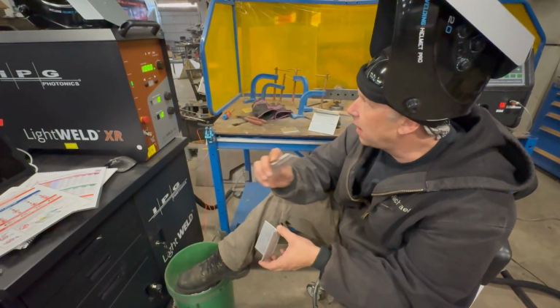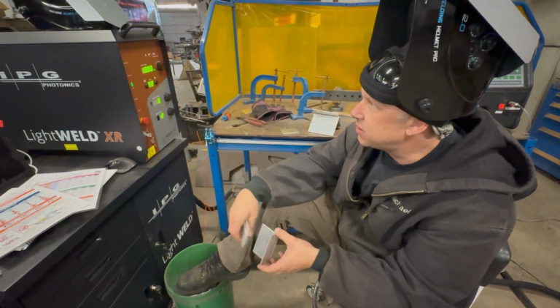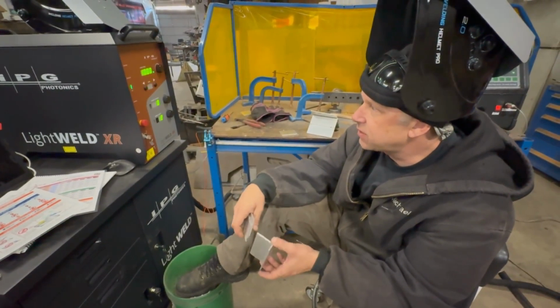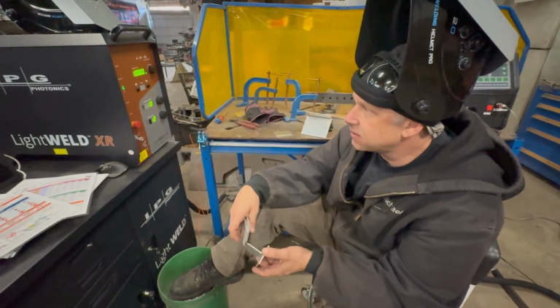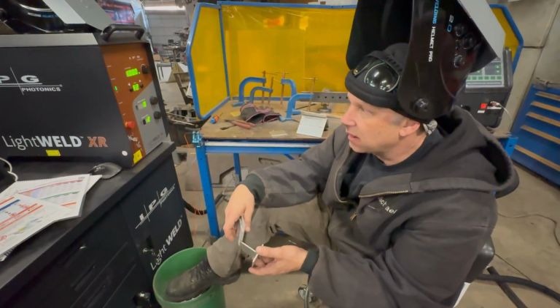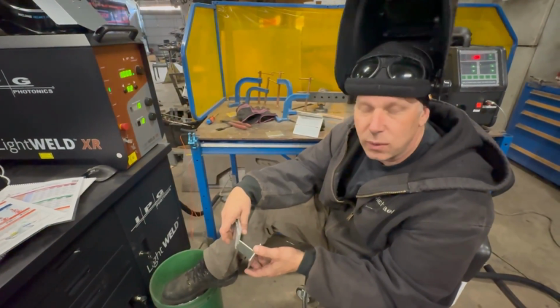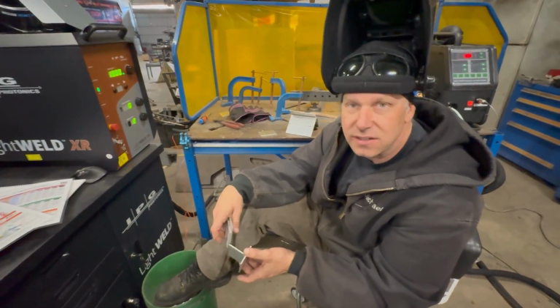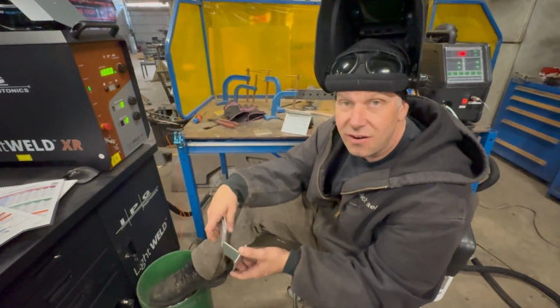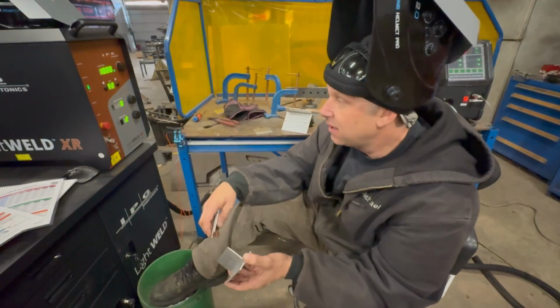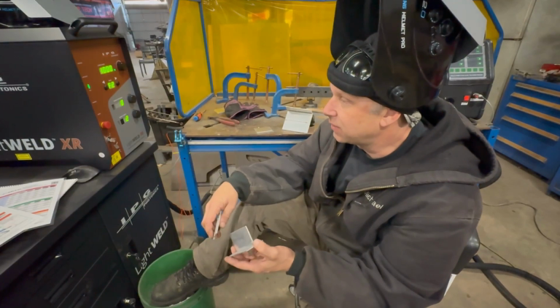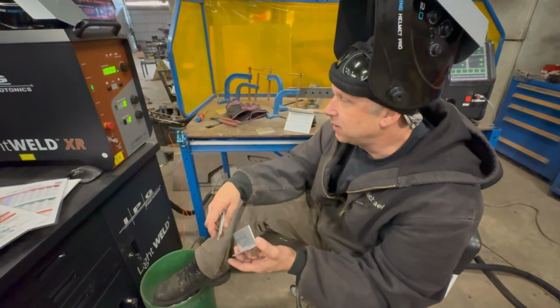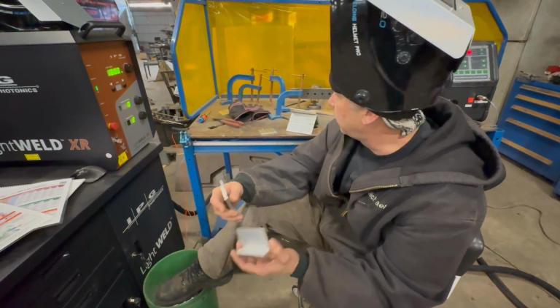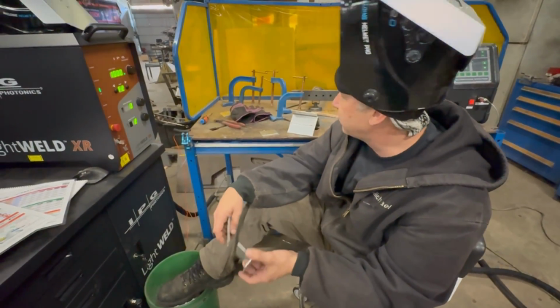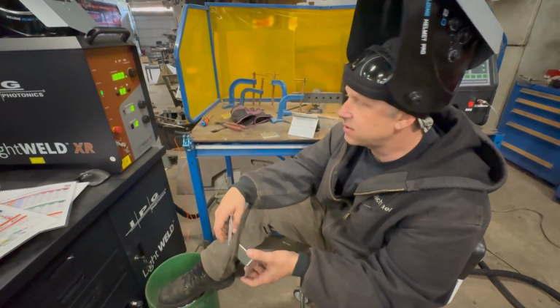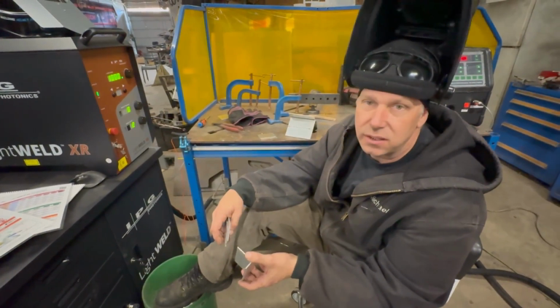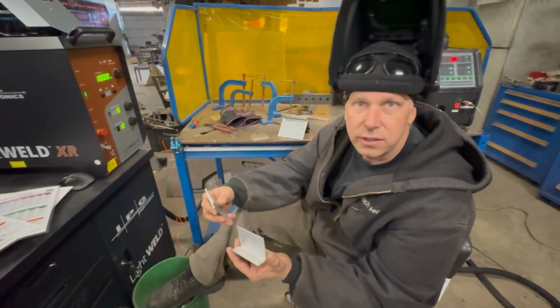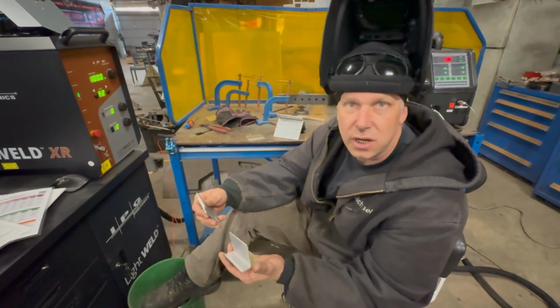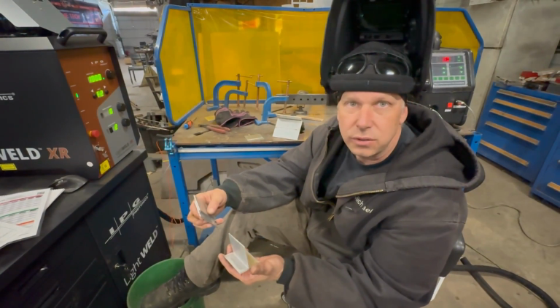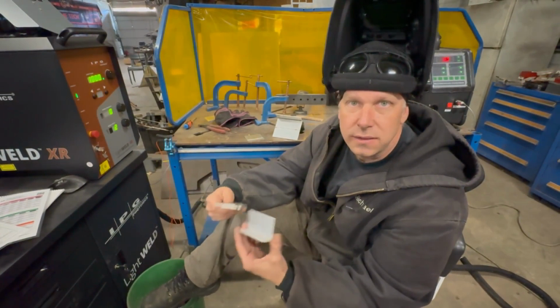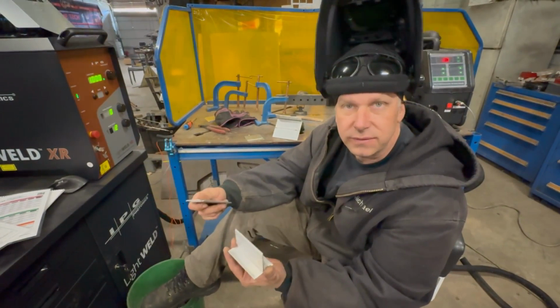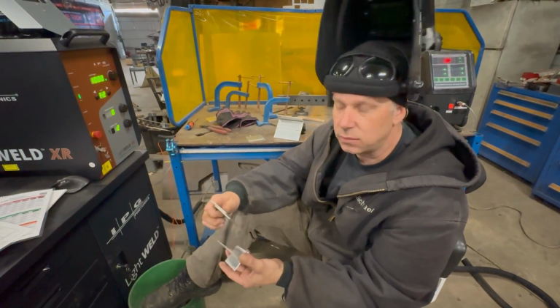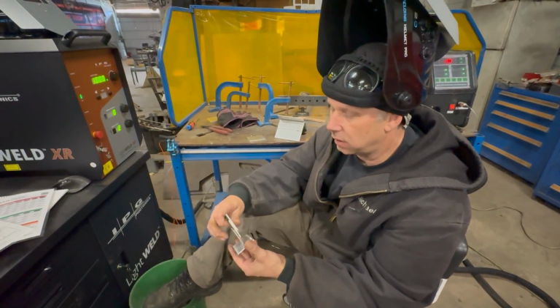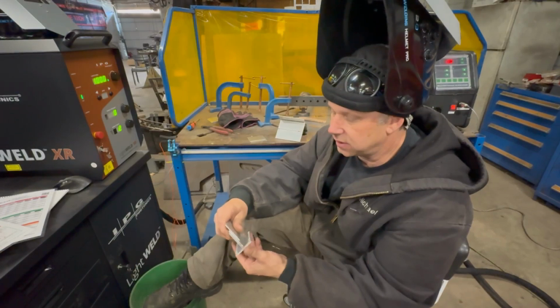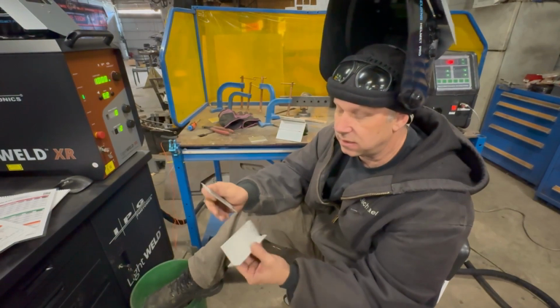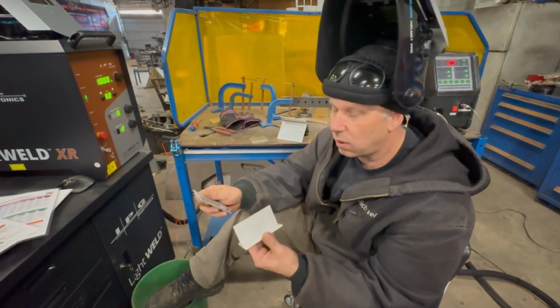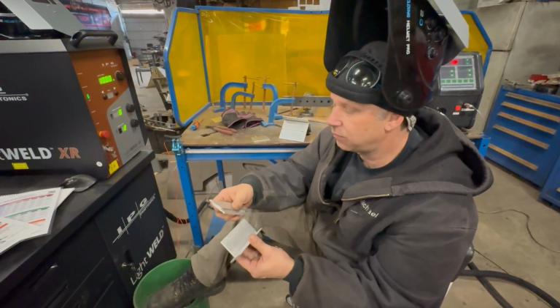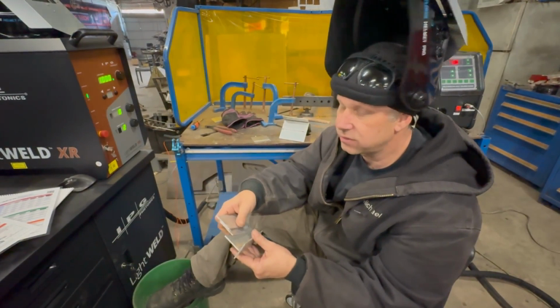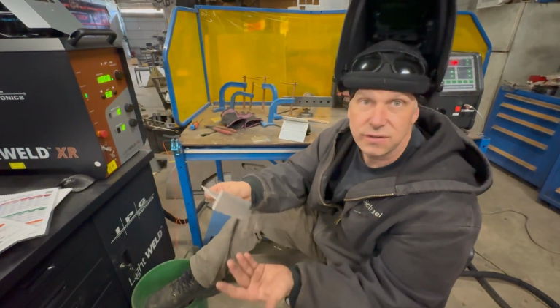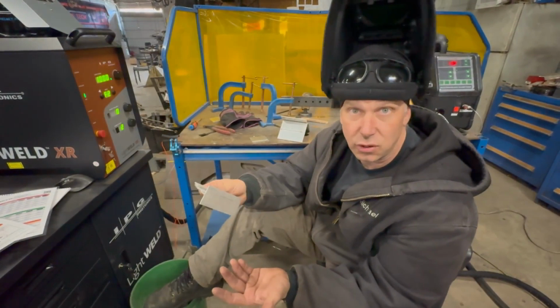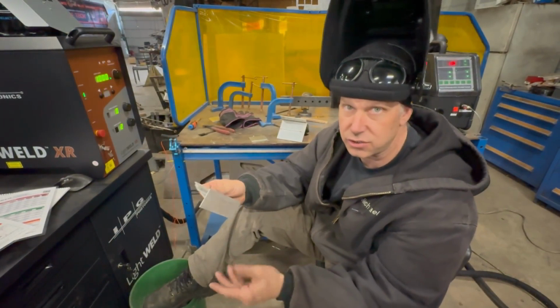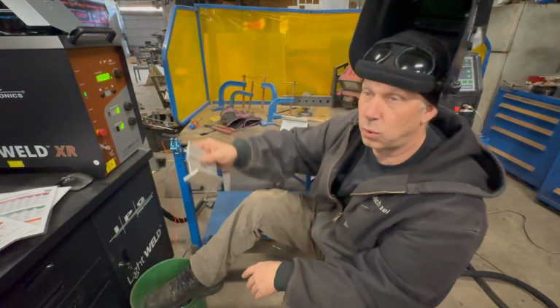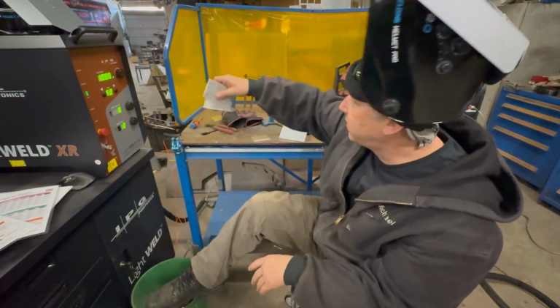The IPG Photonics Light Weld XR is going to be a really great match for us. And we're here to share with you the different things that we've done to get this quality of weld just after our initial equipment setup.